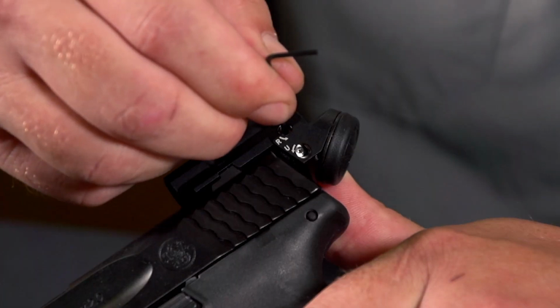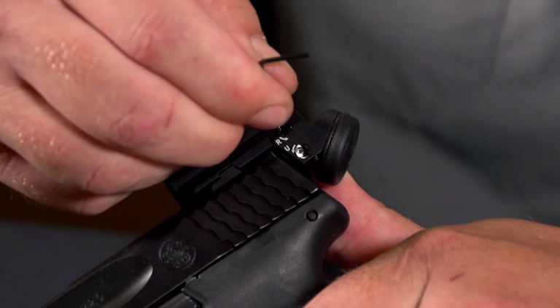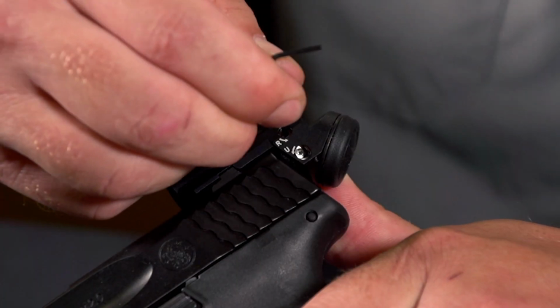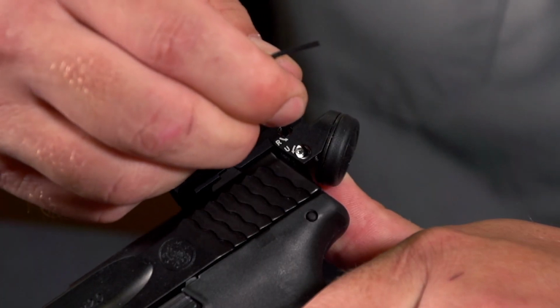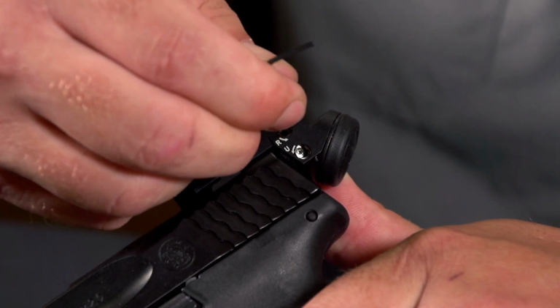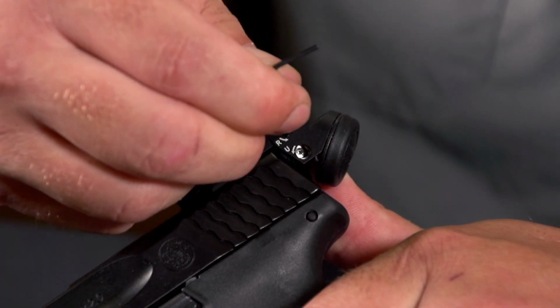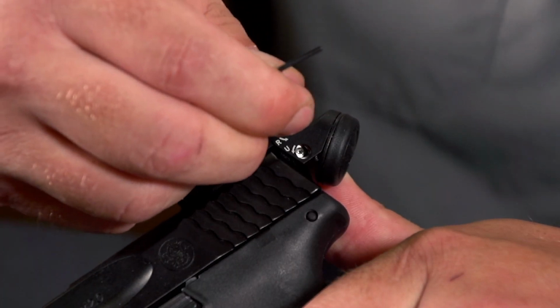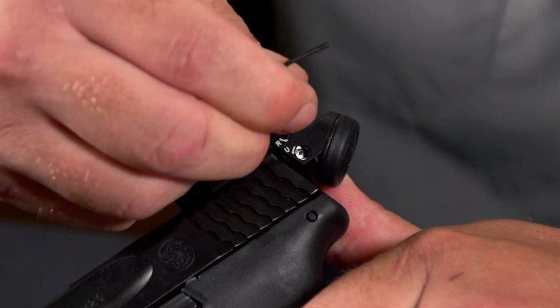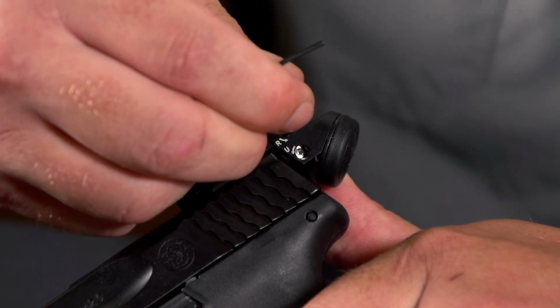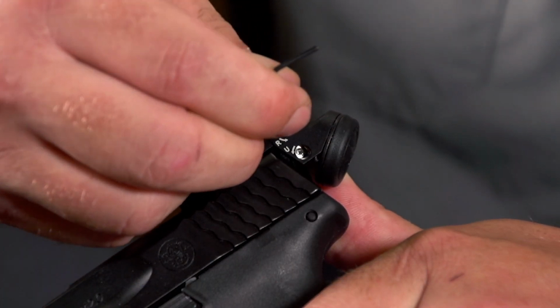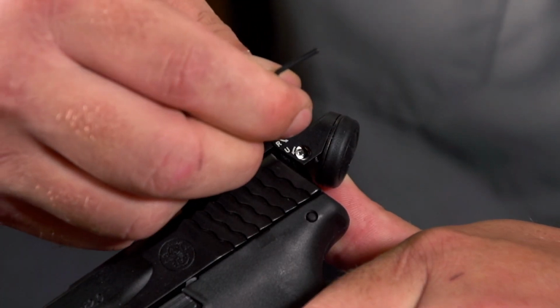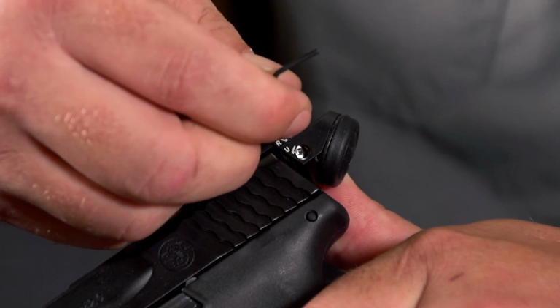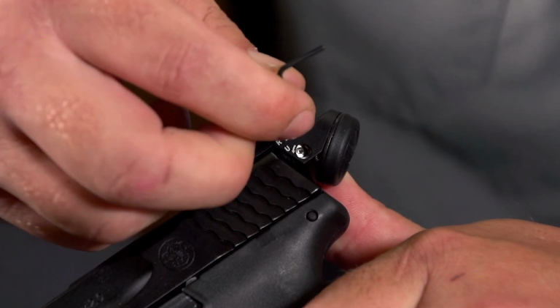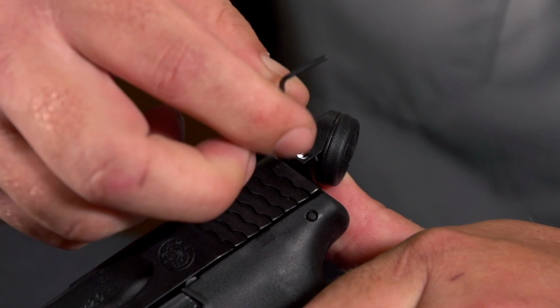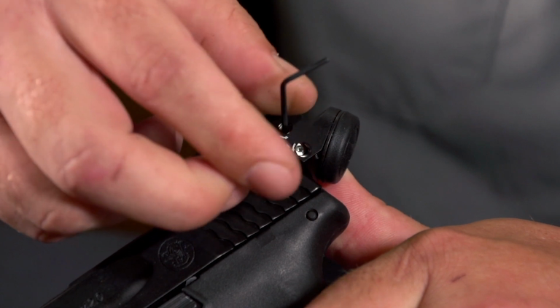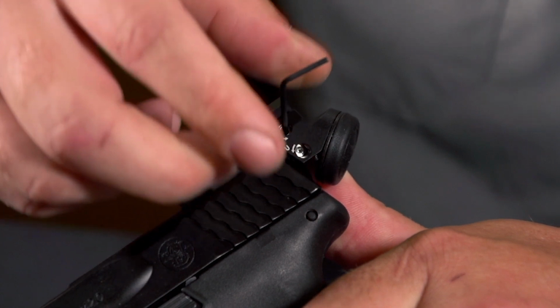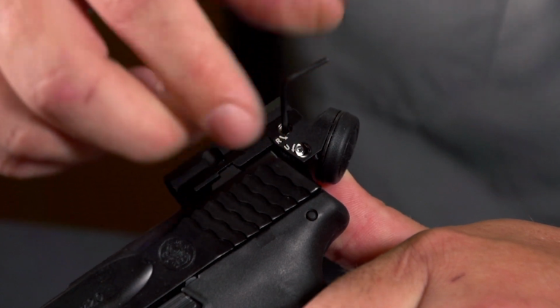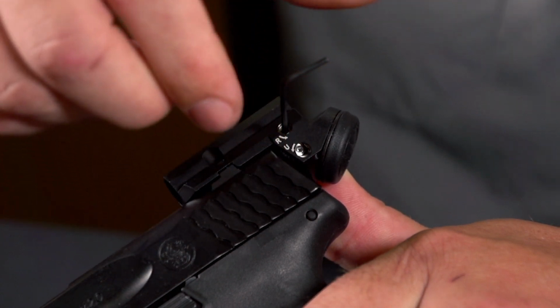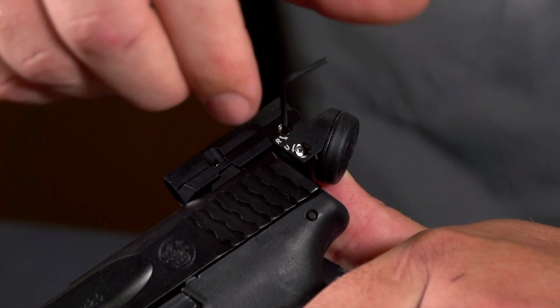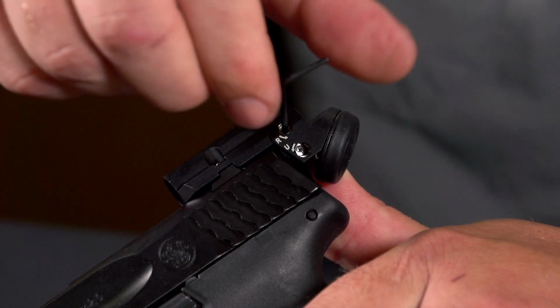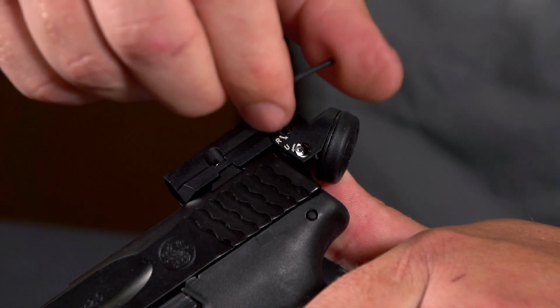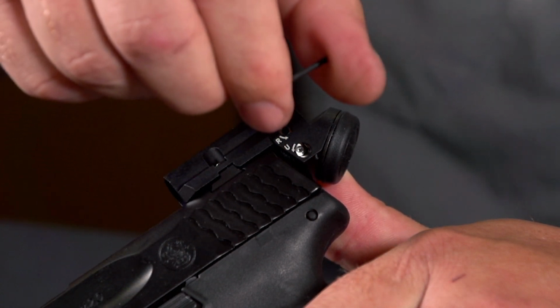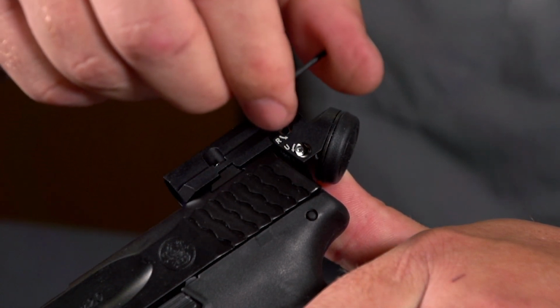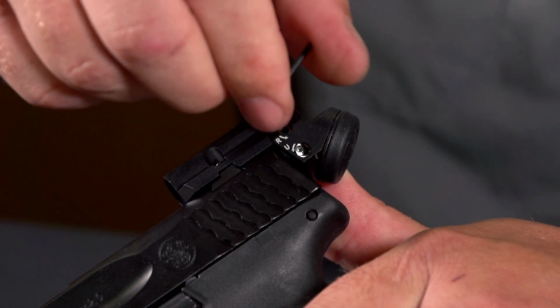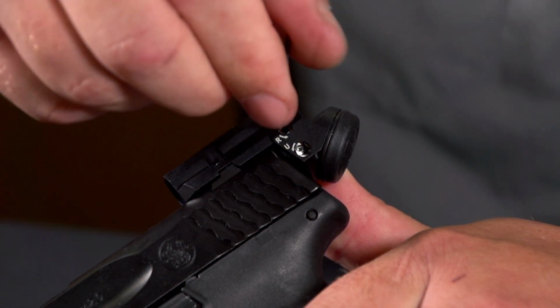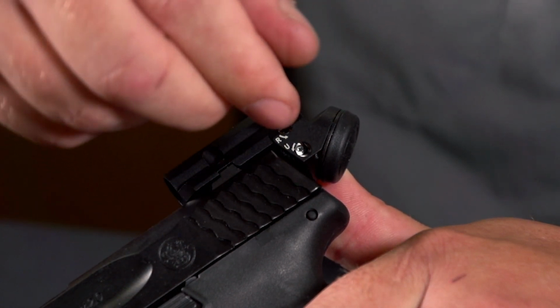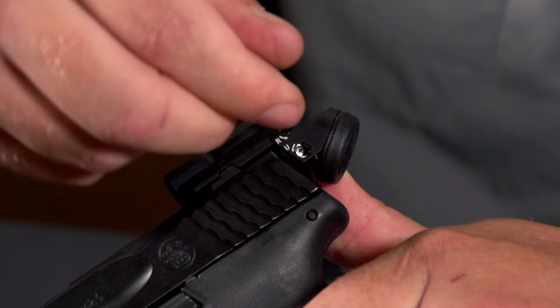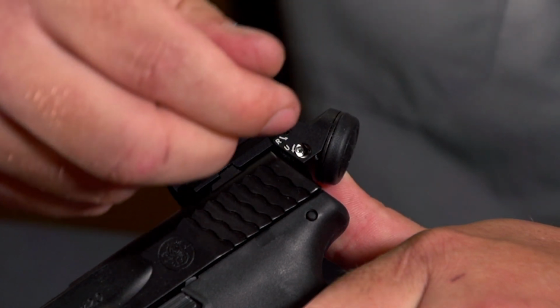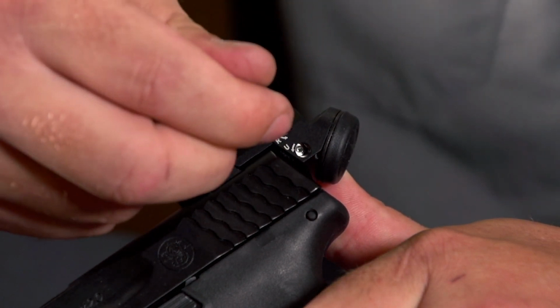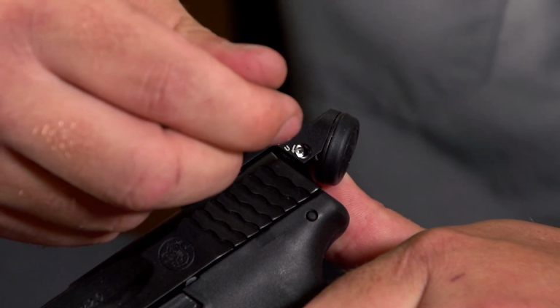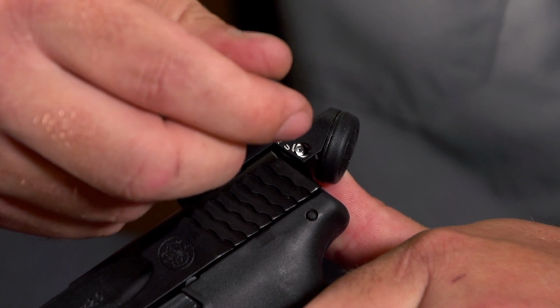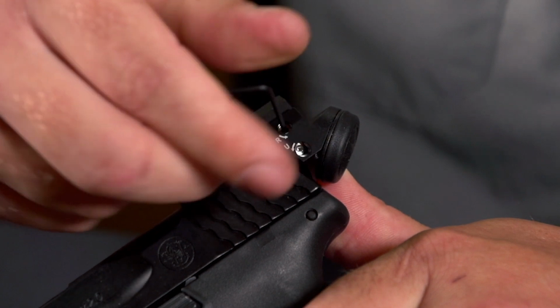Like most red dot sights out there, the Delta Point Micro is adjustable for windage and elevation, so you can get on target really easily.